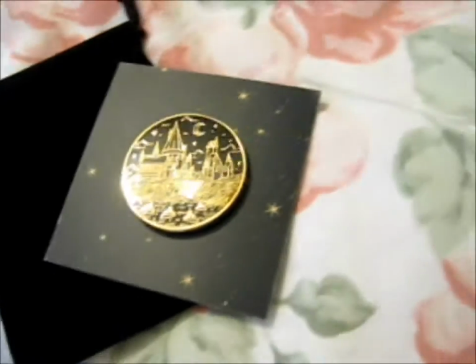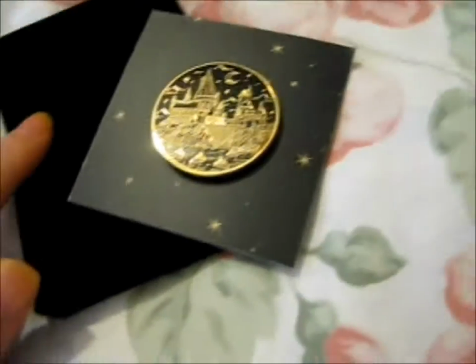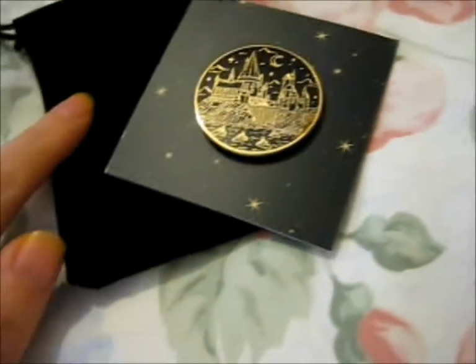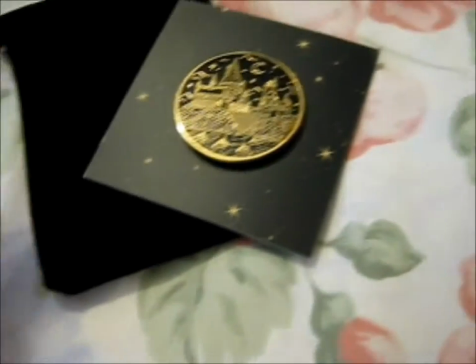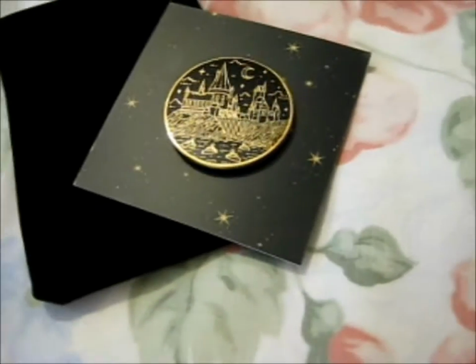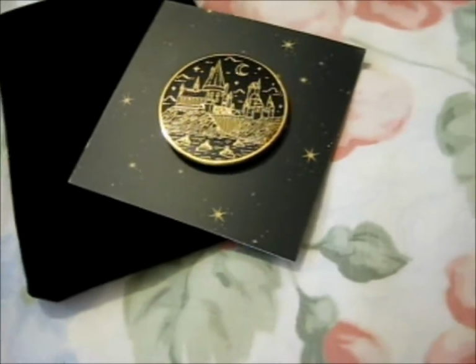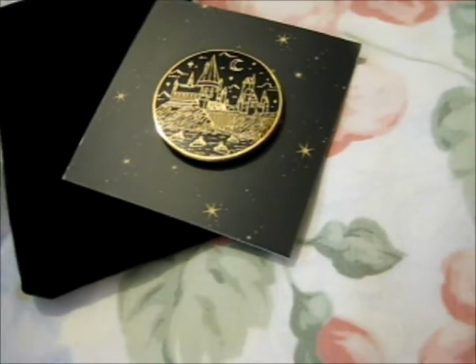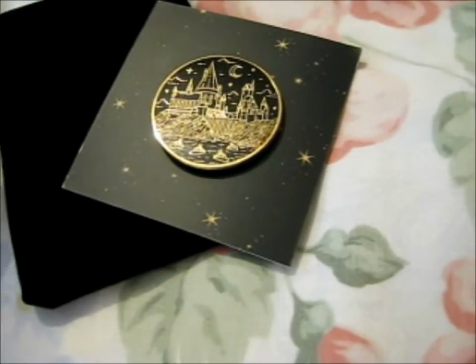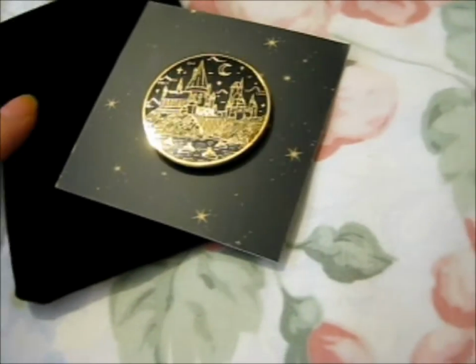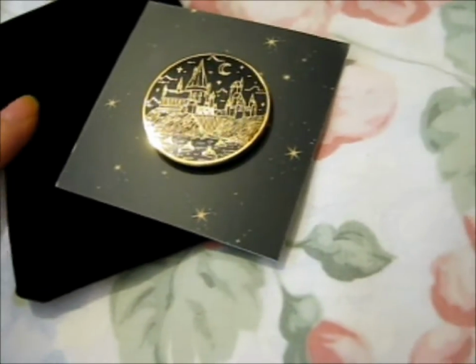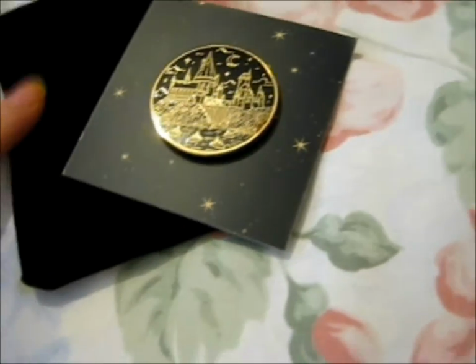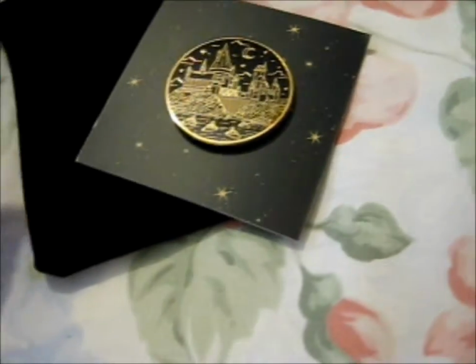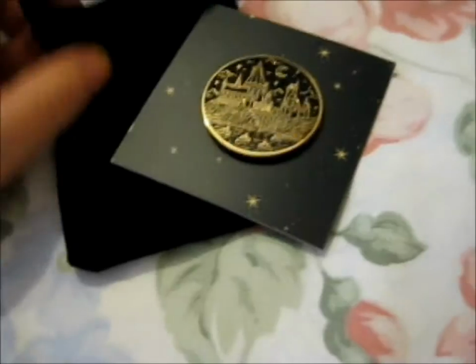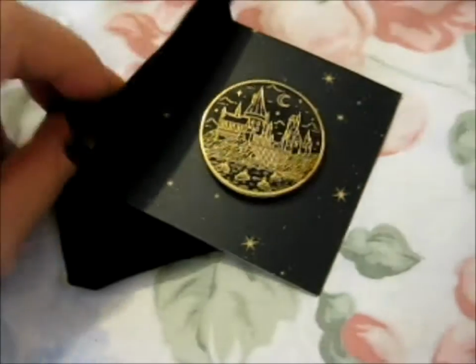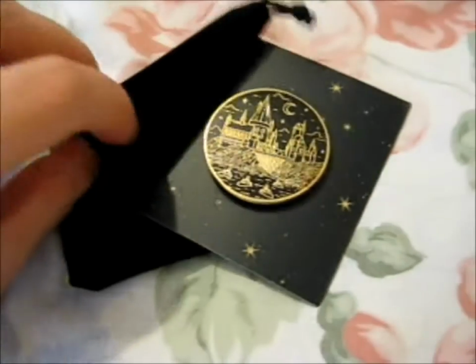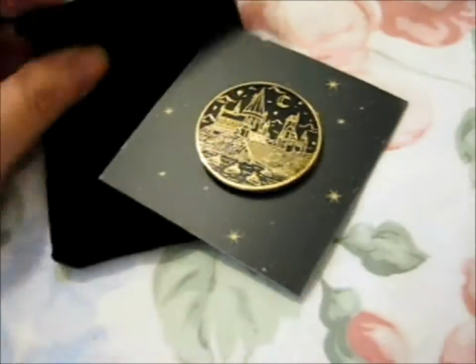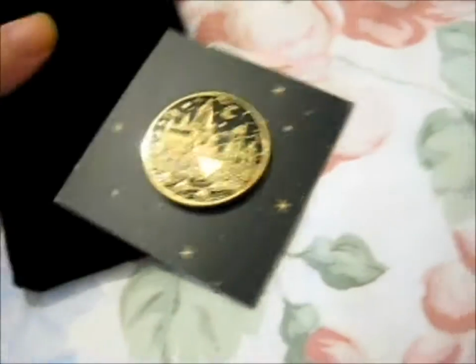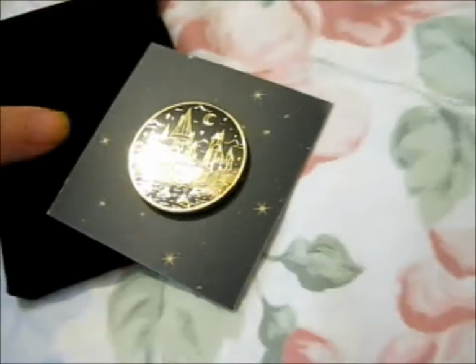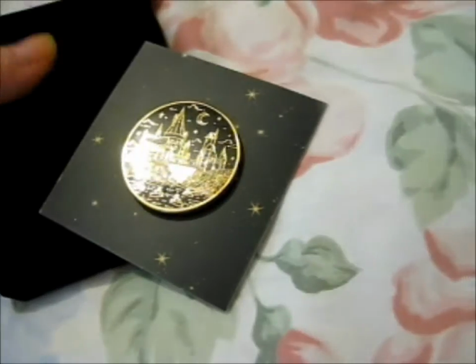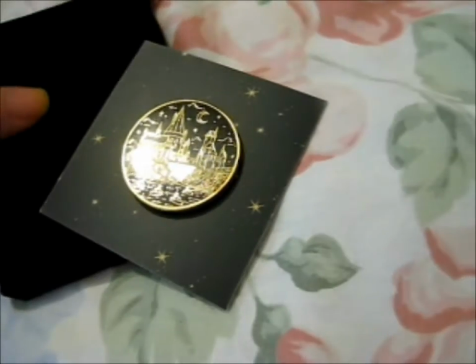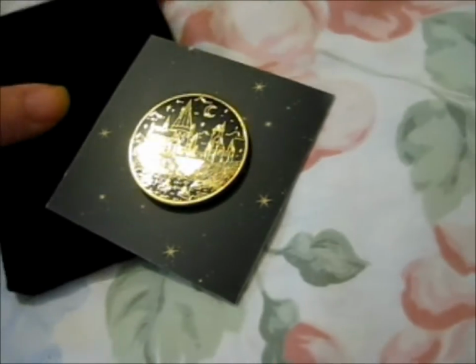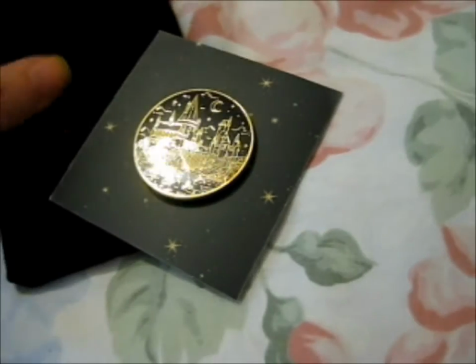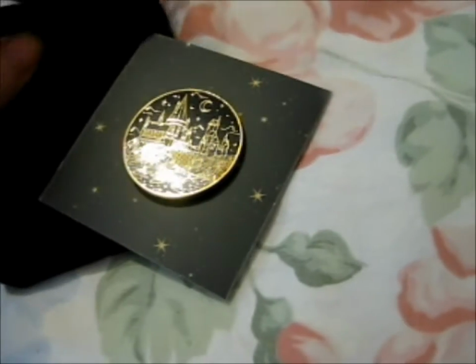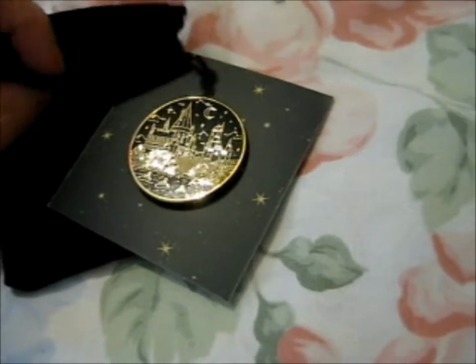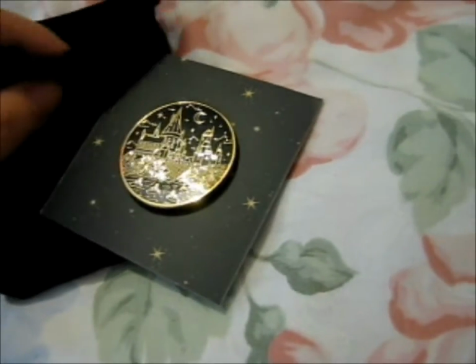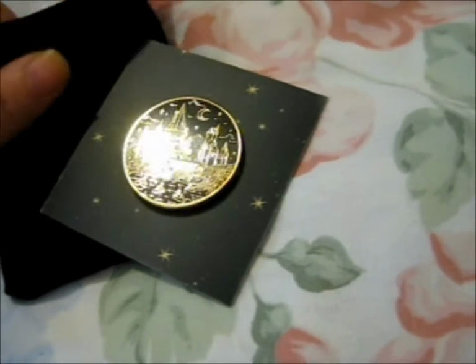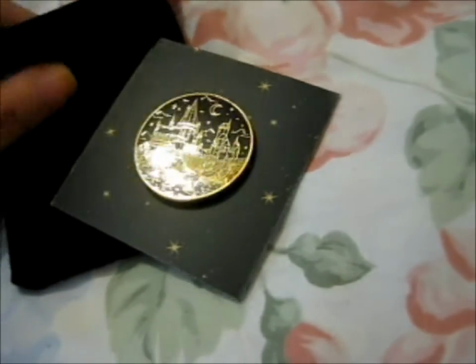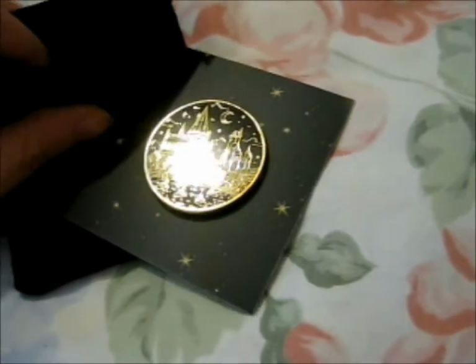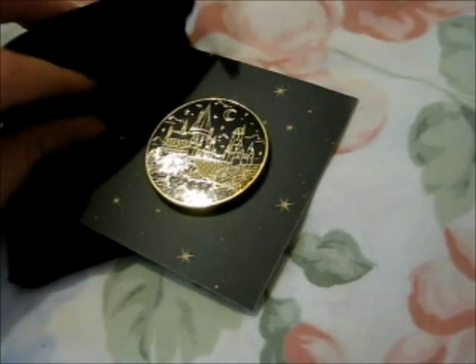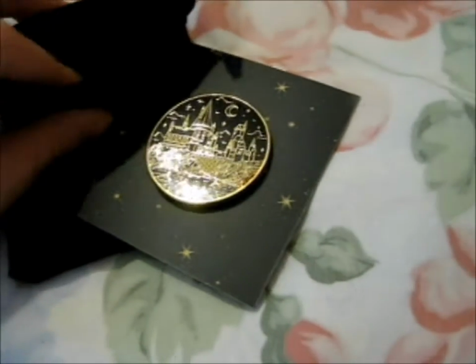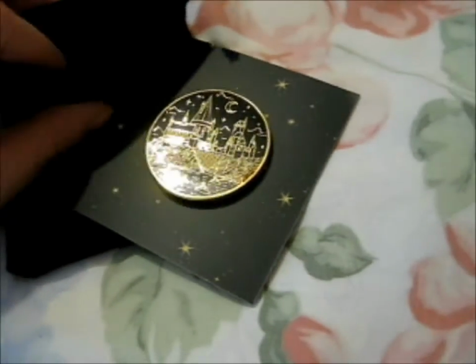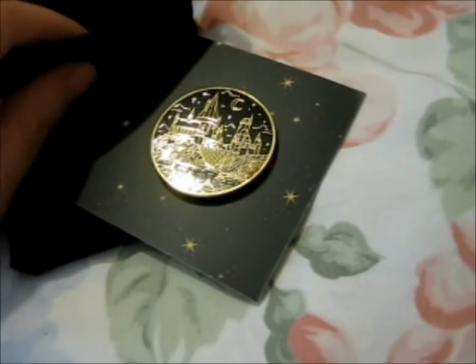Originally it was in here. It took me a while to actually get it out. It's like a nice little velvety drawstring bag. It feels very nice.